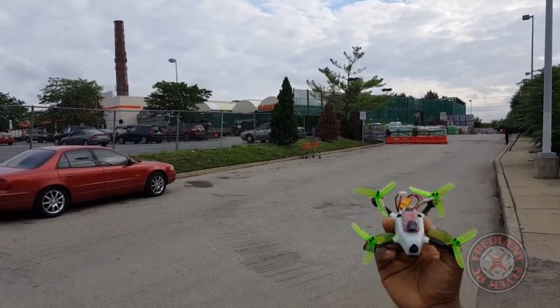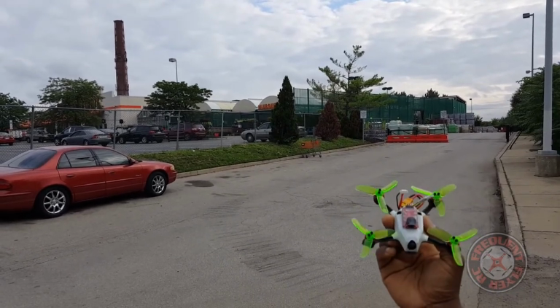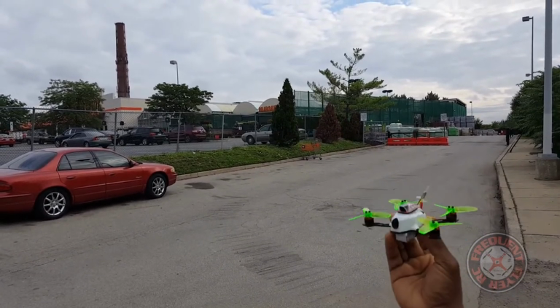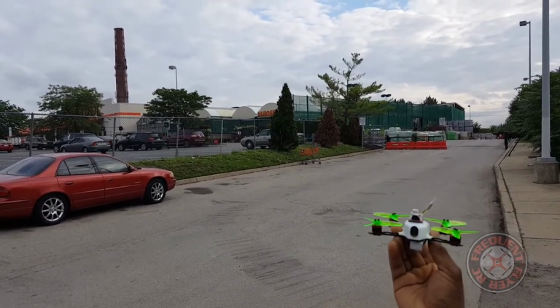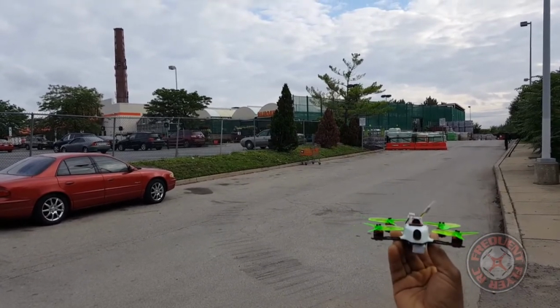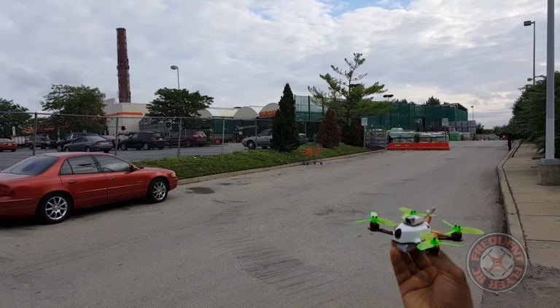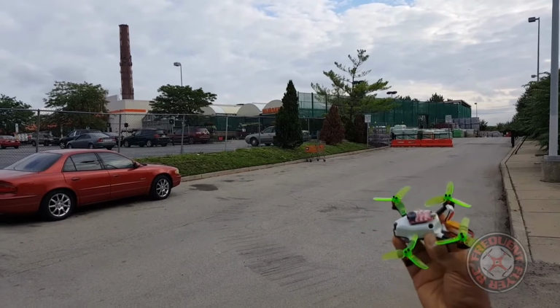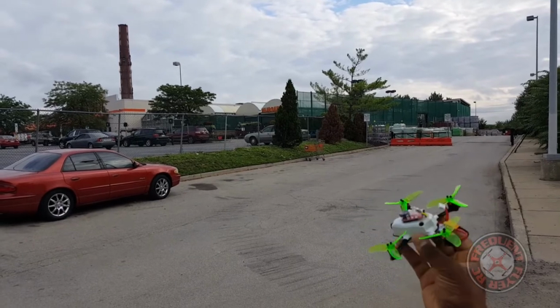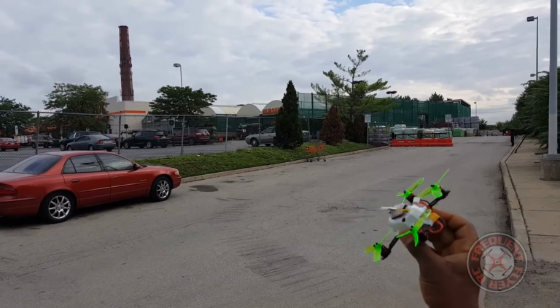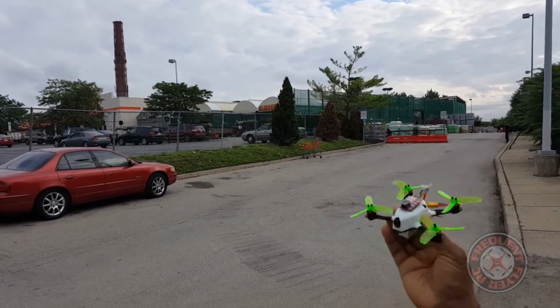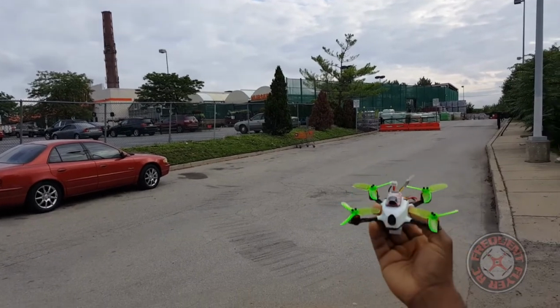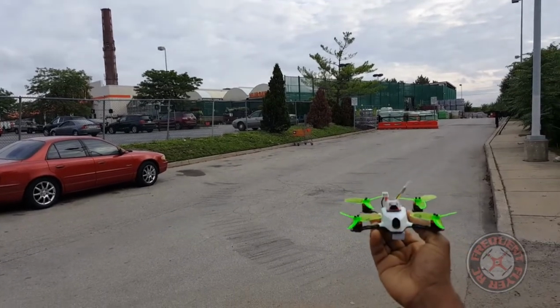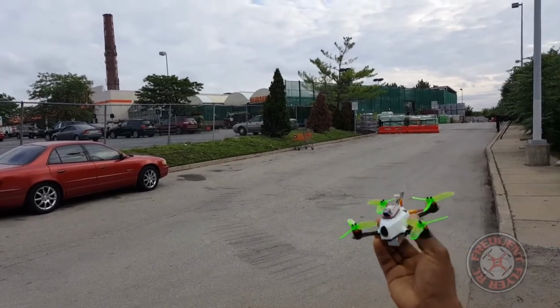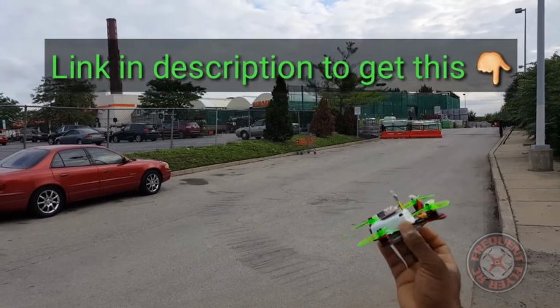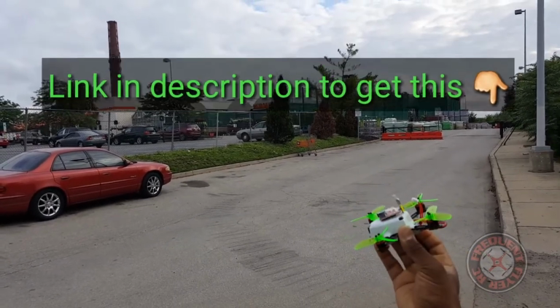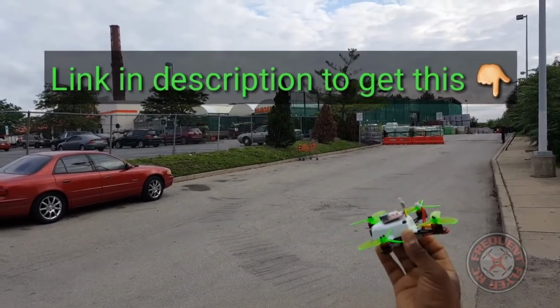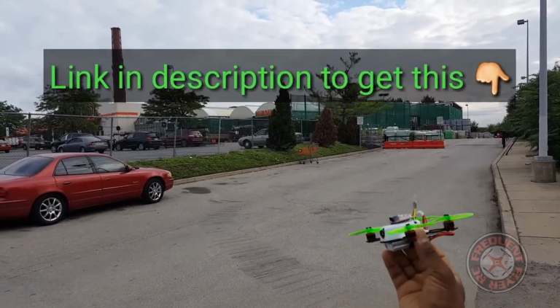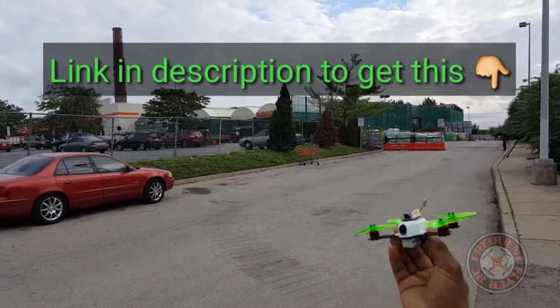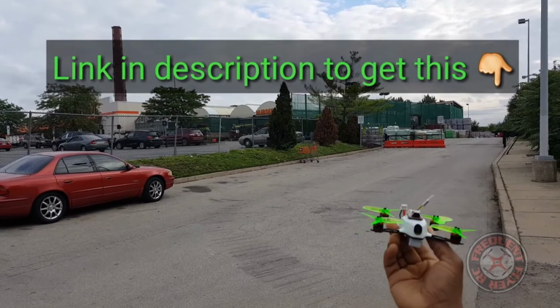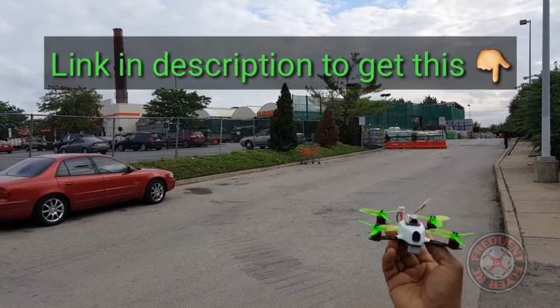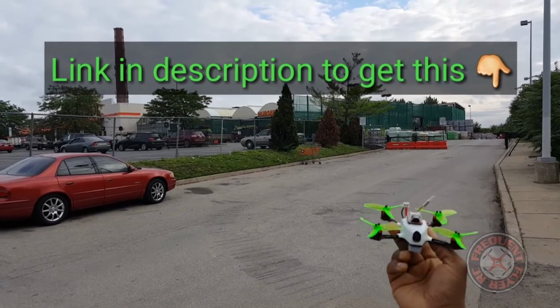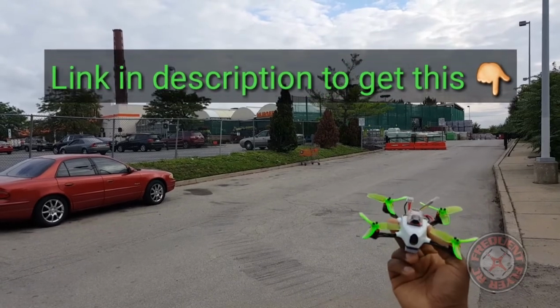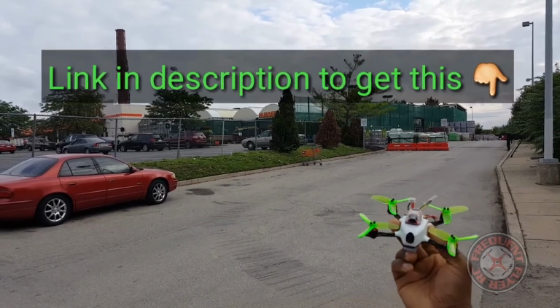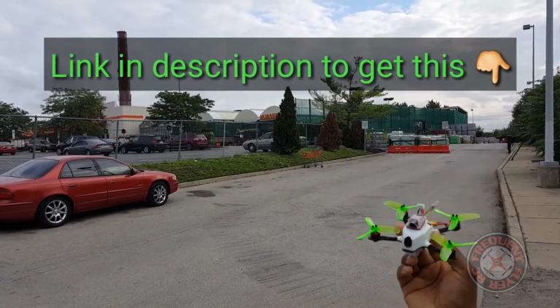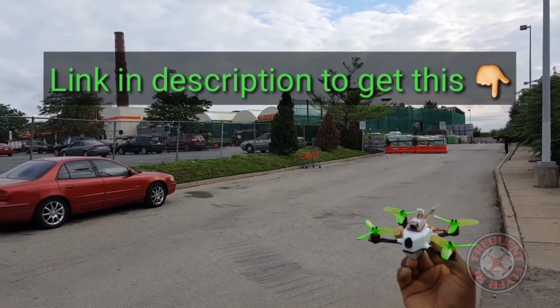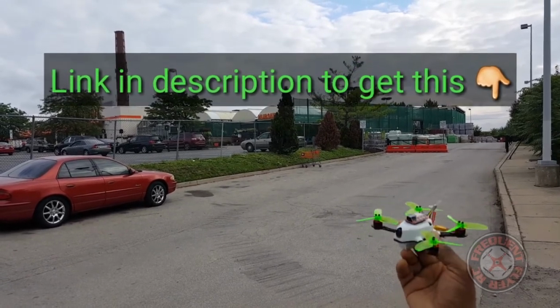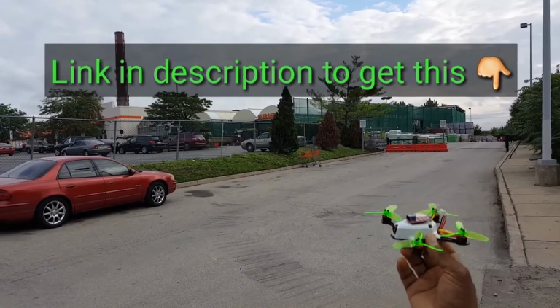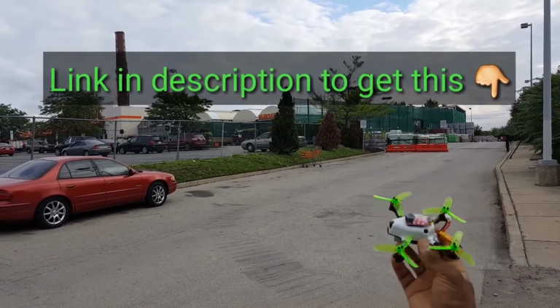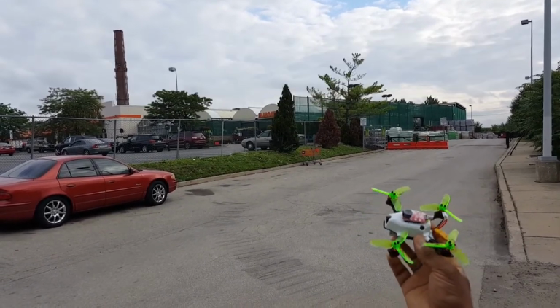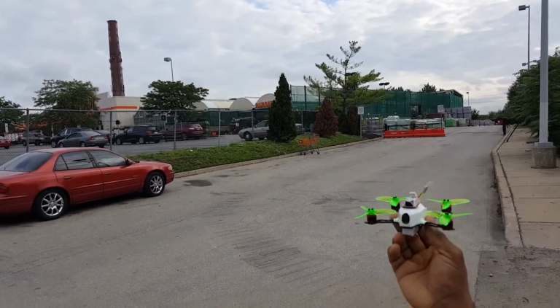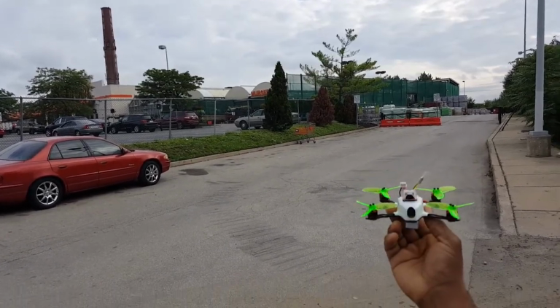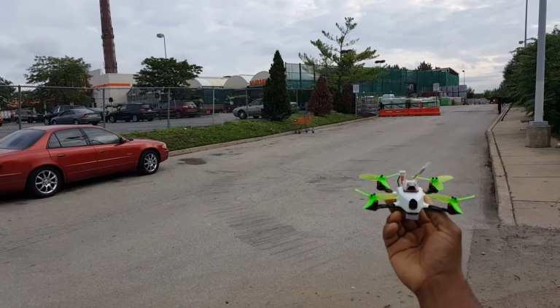That's a way to add a buzzer to your King Kong 110 GT — and I imagine this will work with the 90 GT or the 95 GT as well. Thanks for watching.